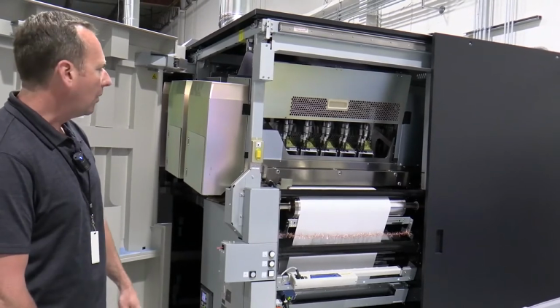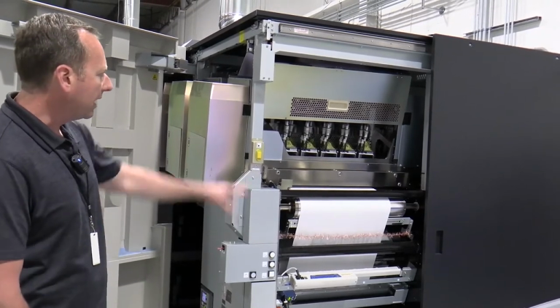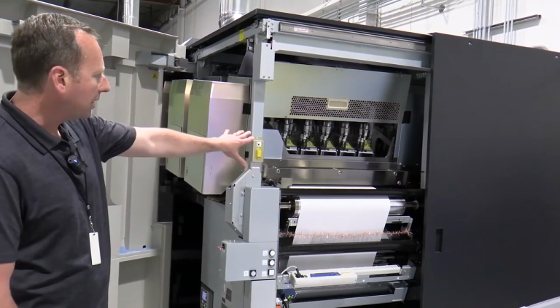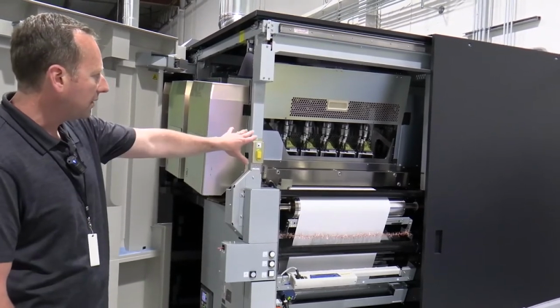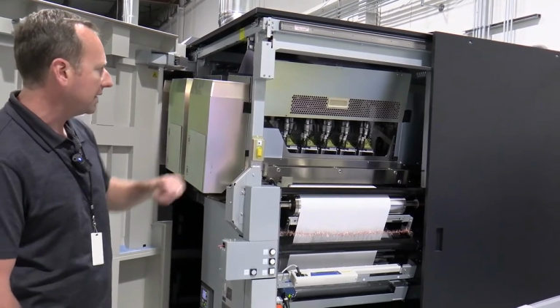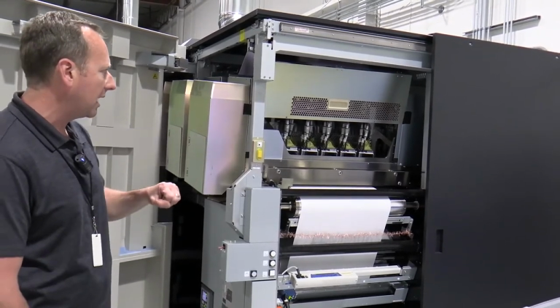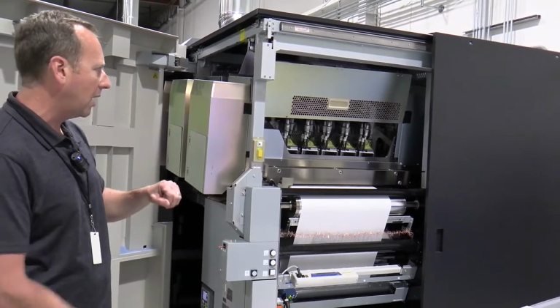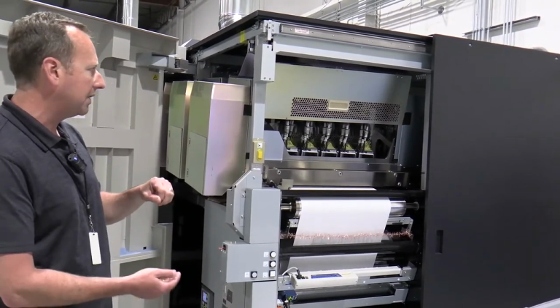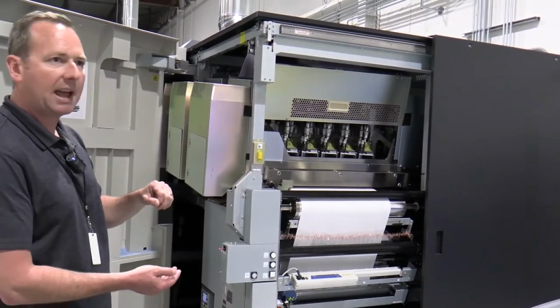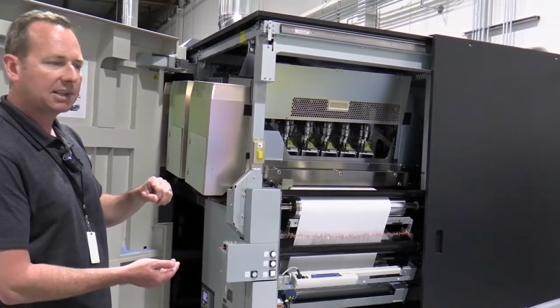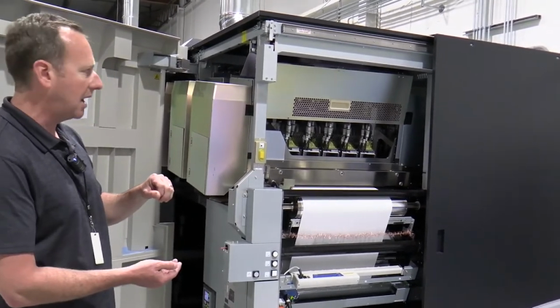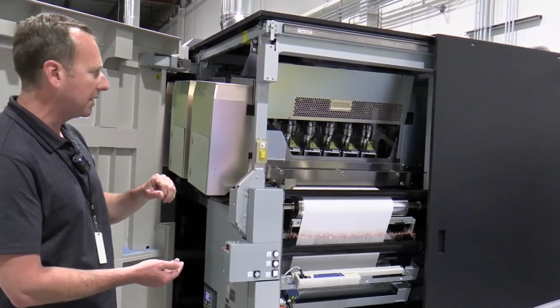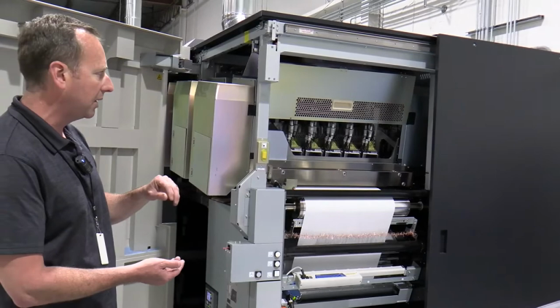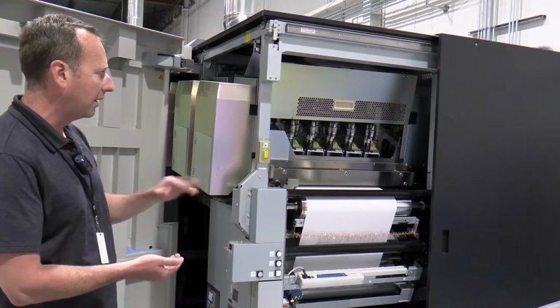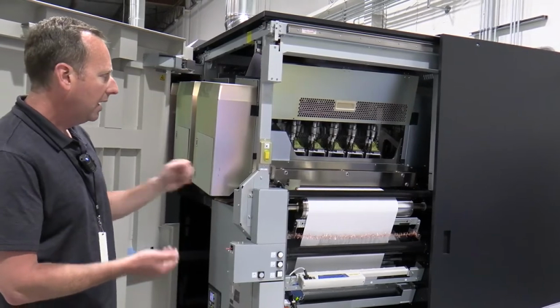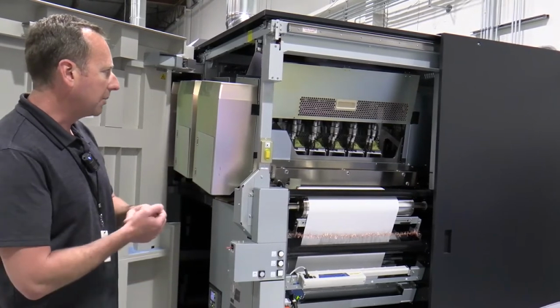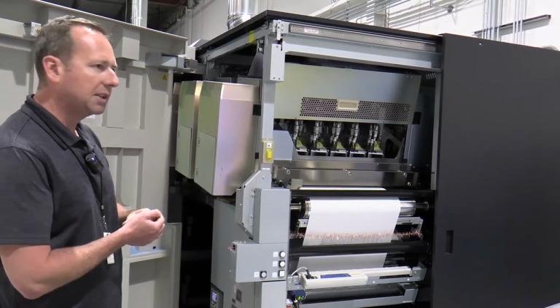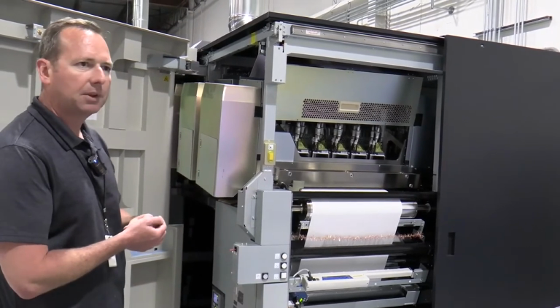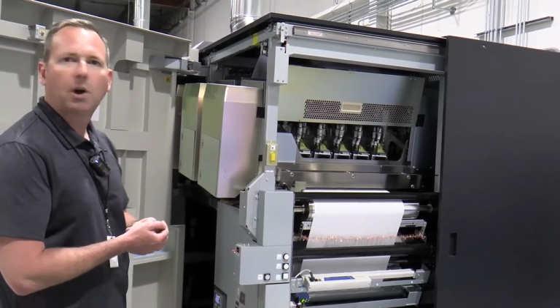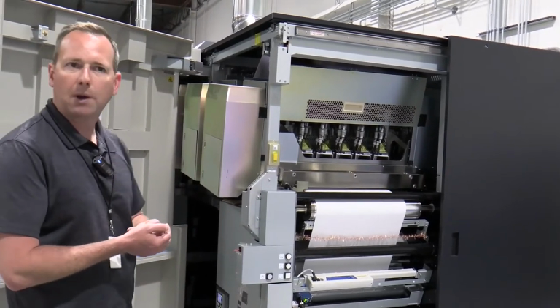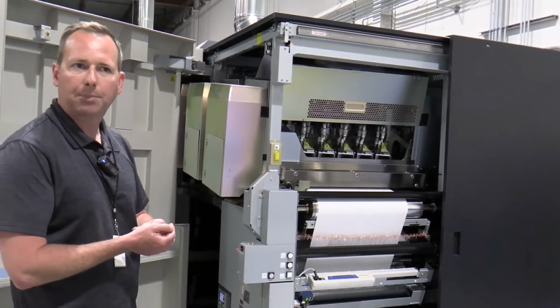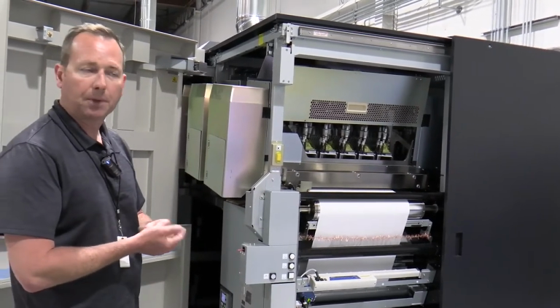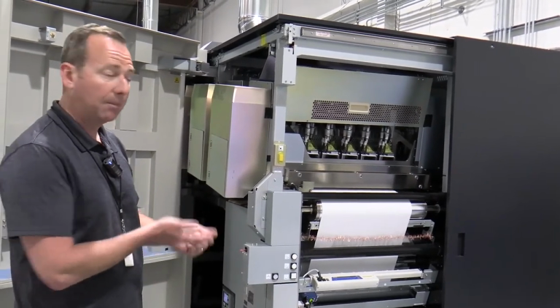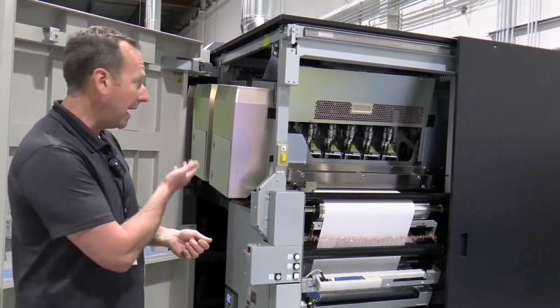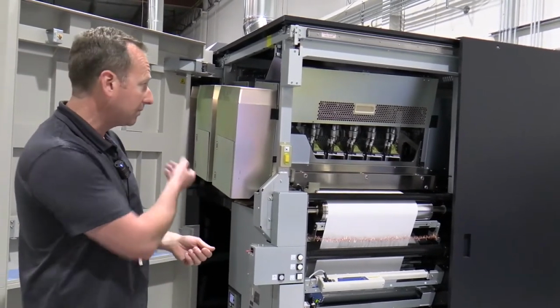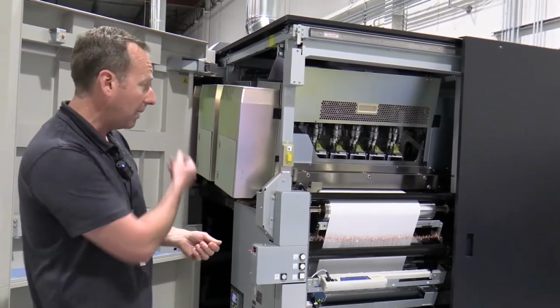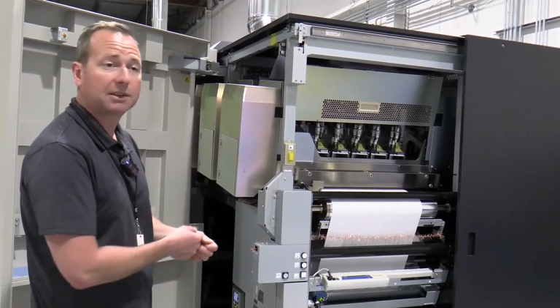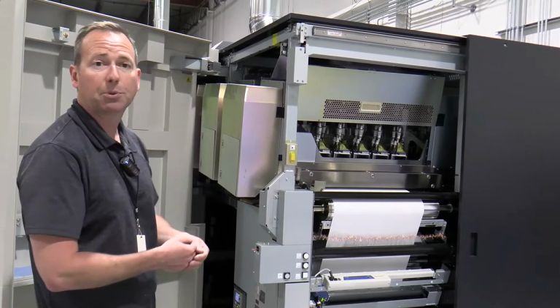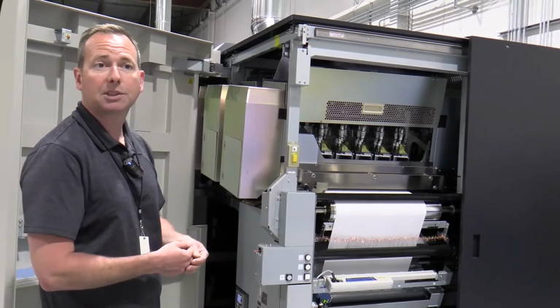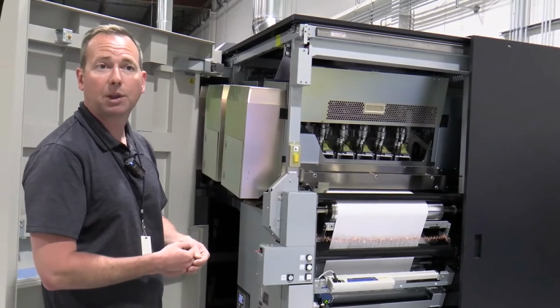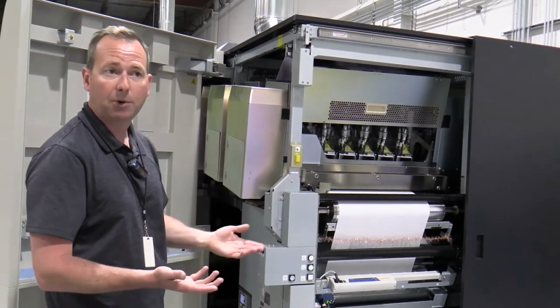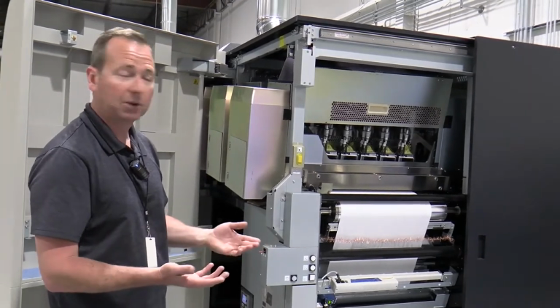One of the nice functions of this is that with the z-axis, this can print on substrates up to 12-point paper. The max thickness in the press is 0.3 millimeters.